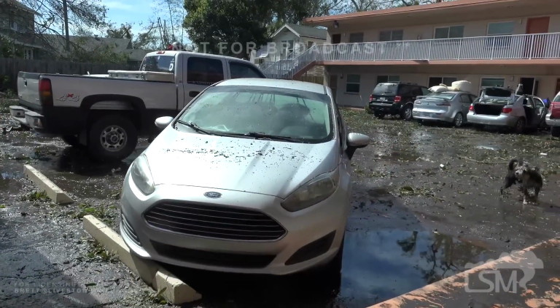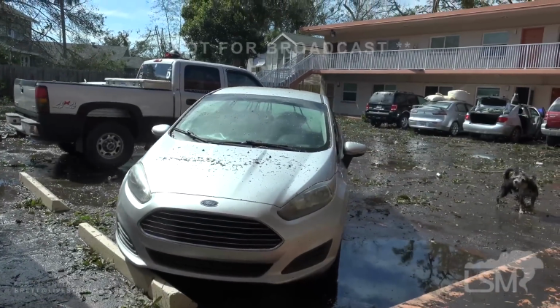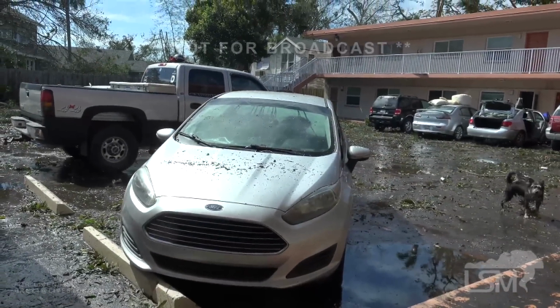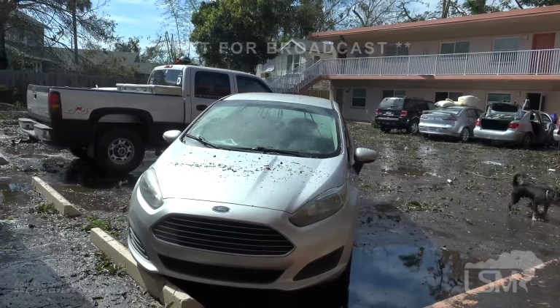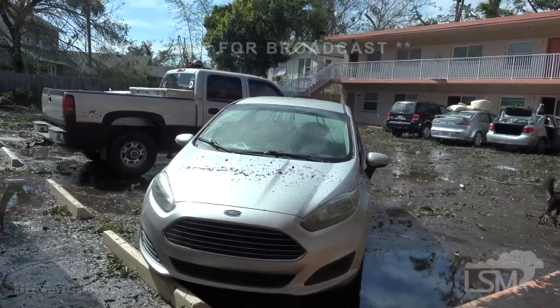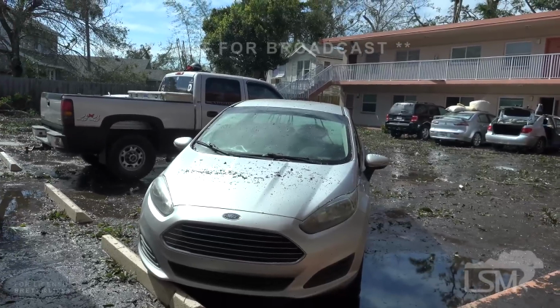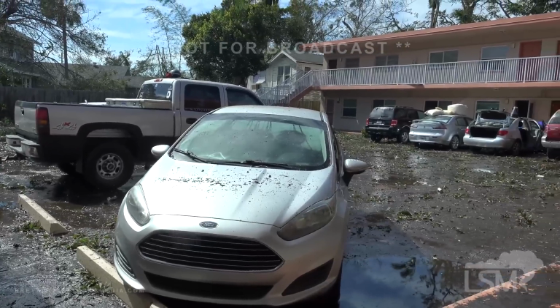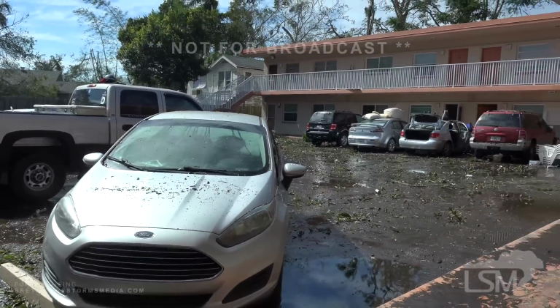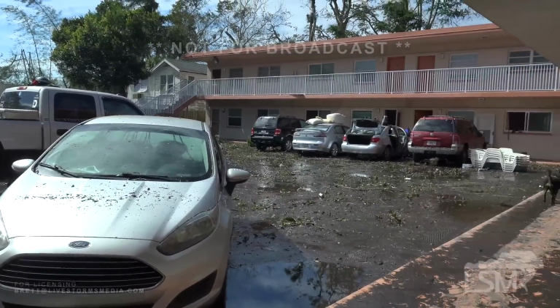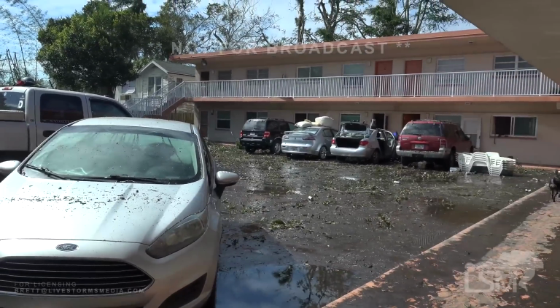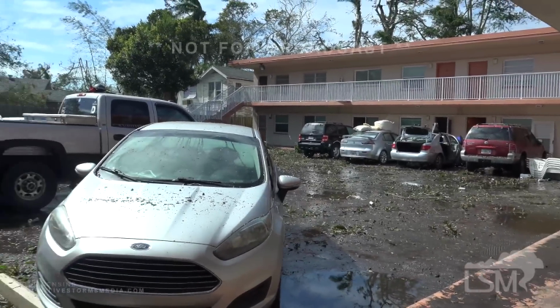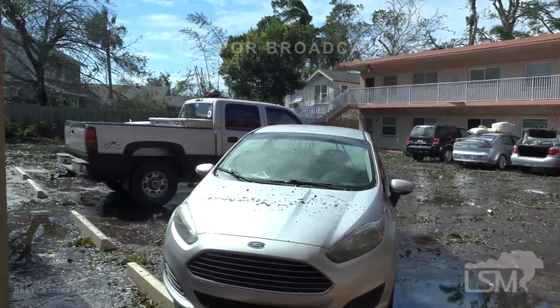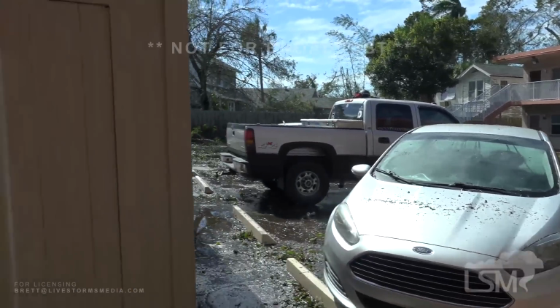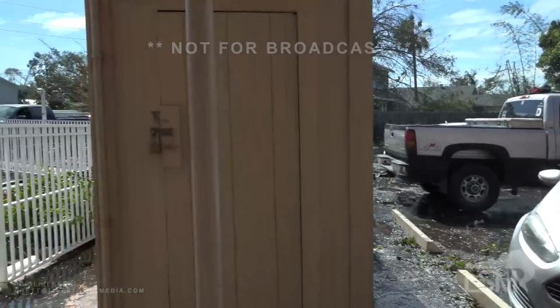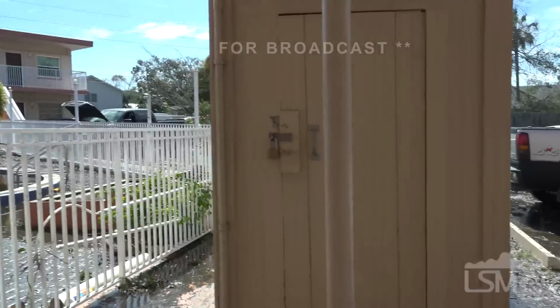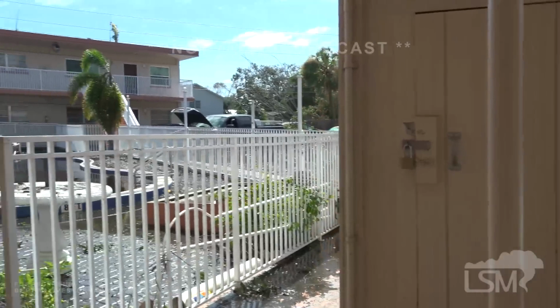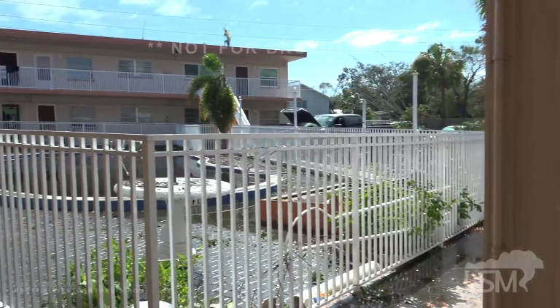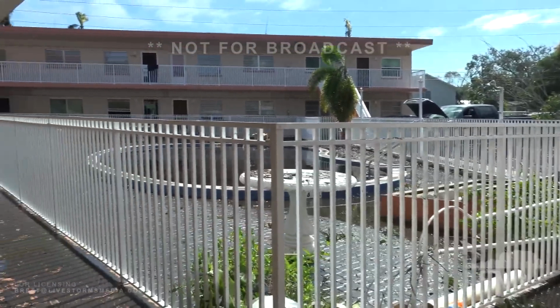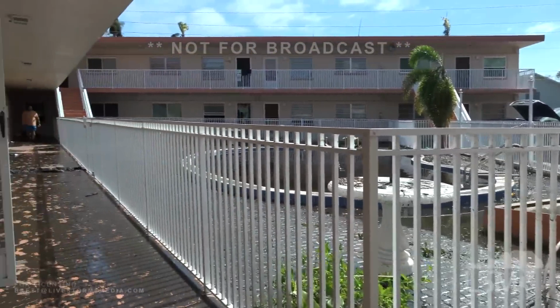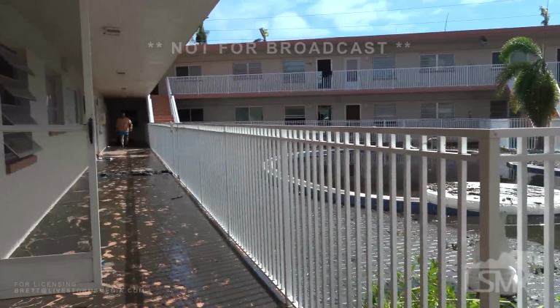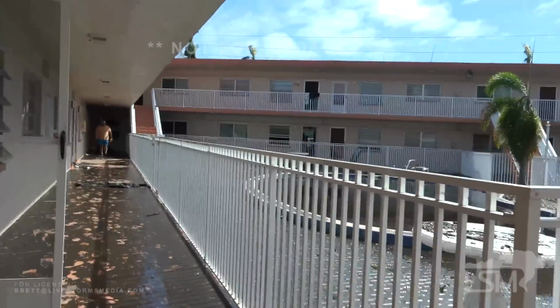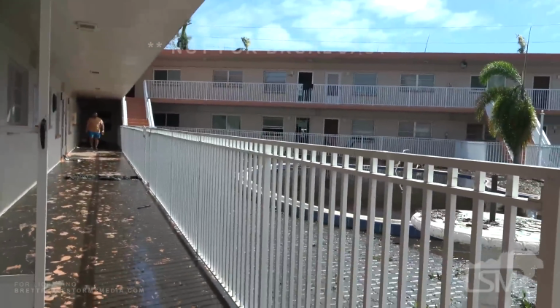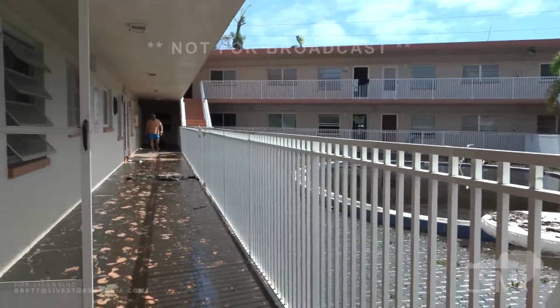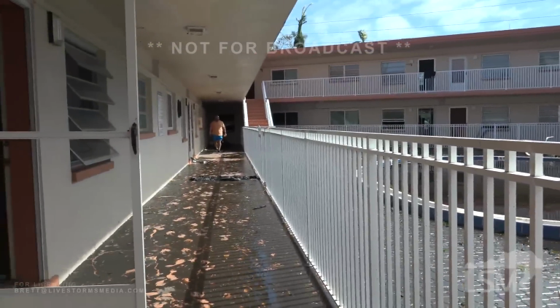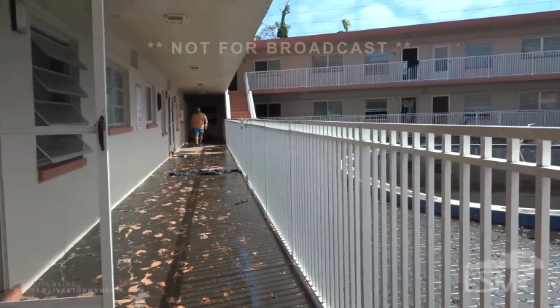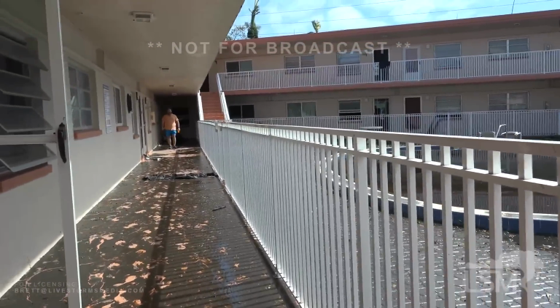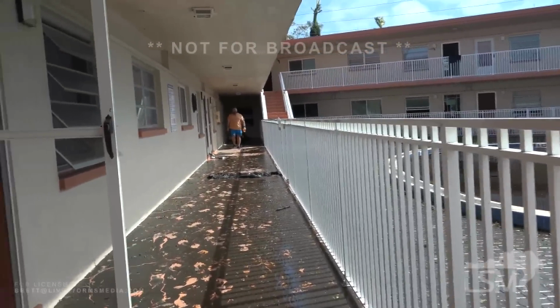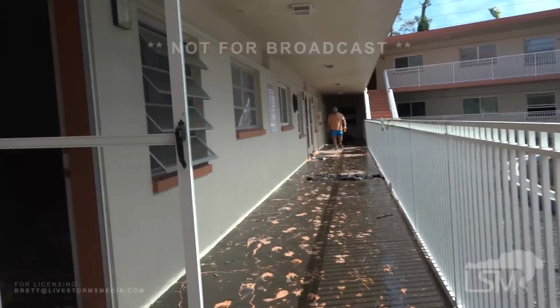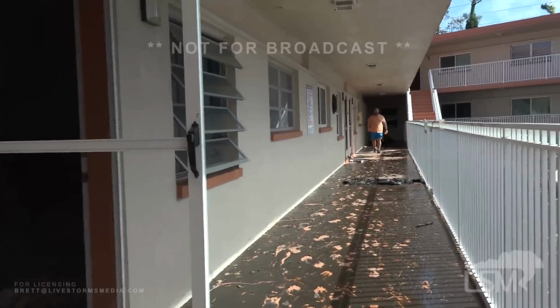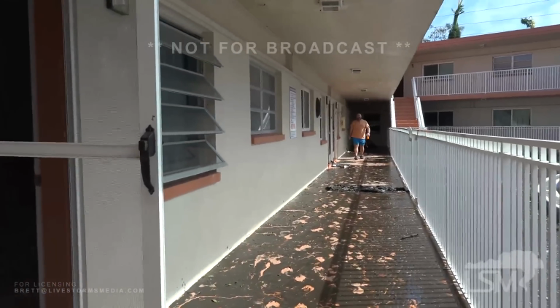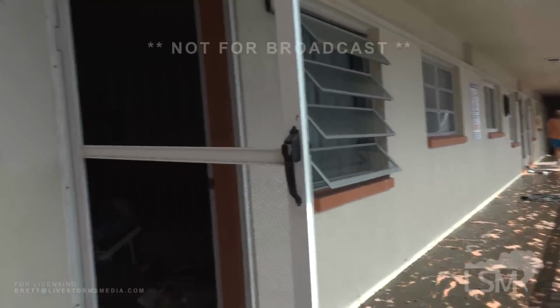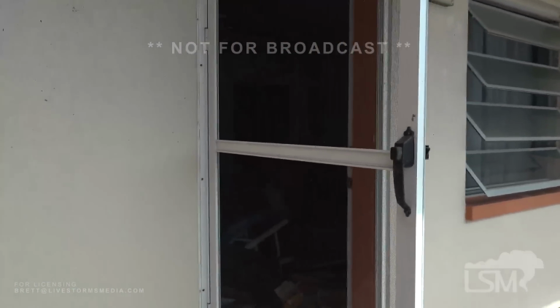Trees falling. I'm sure there's other people that are flooded as well. Like I said, it went fast too because it jumped in increments of a foot.